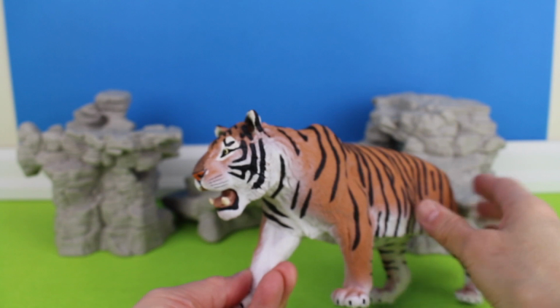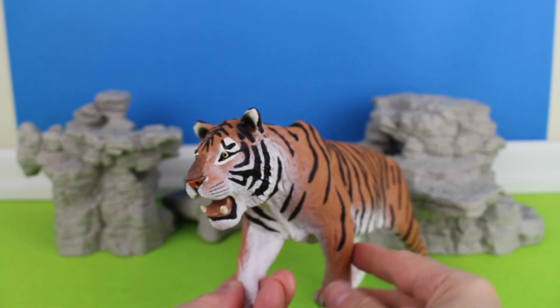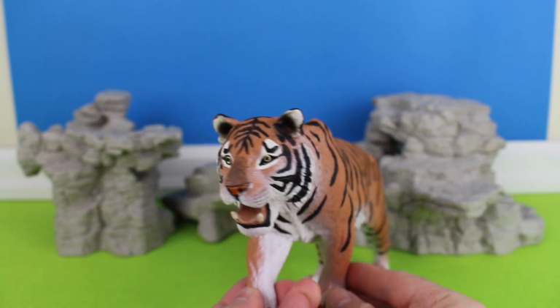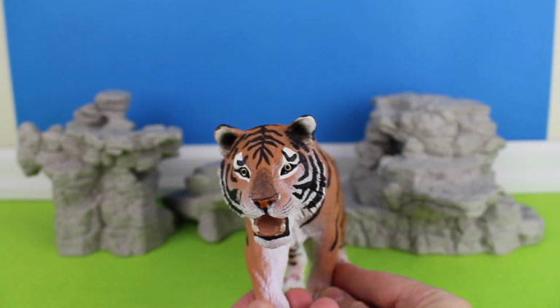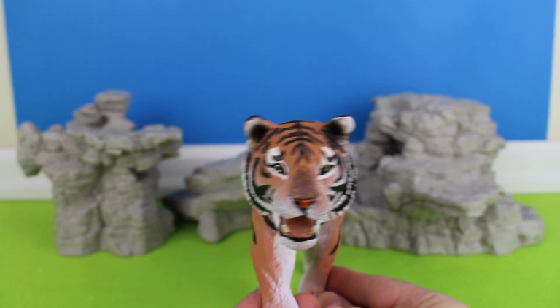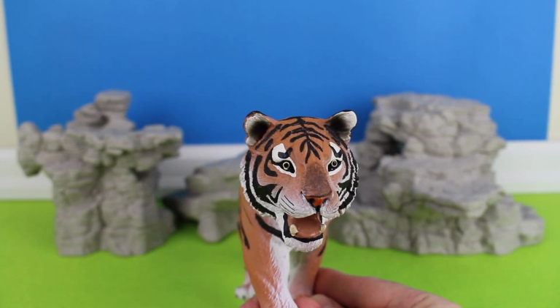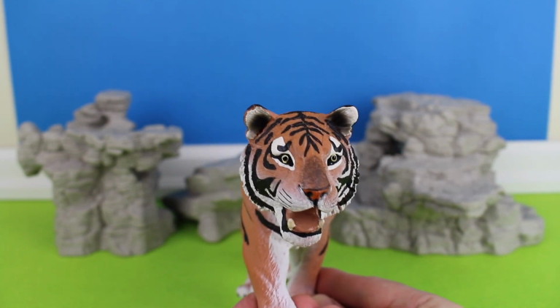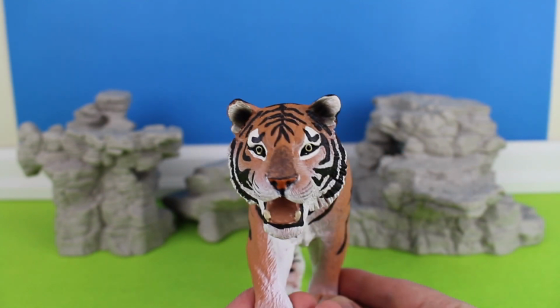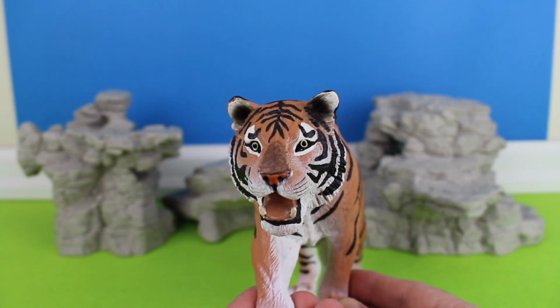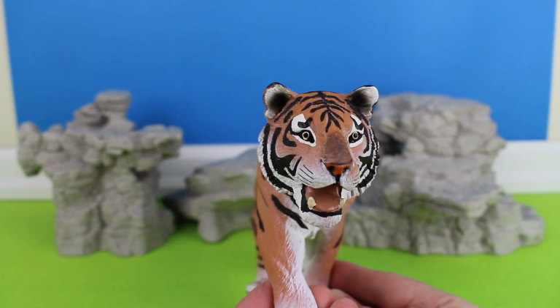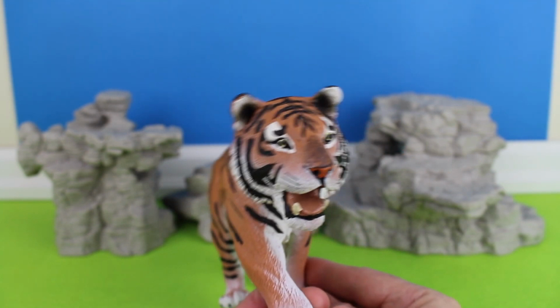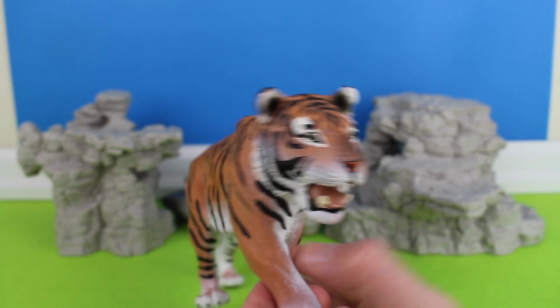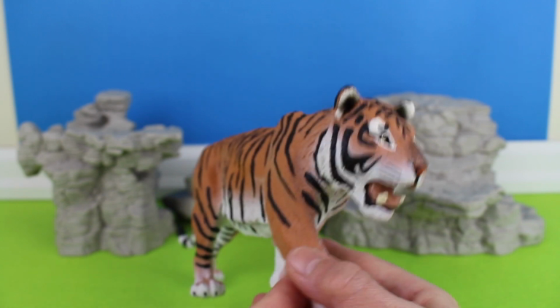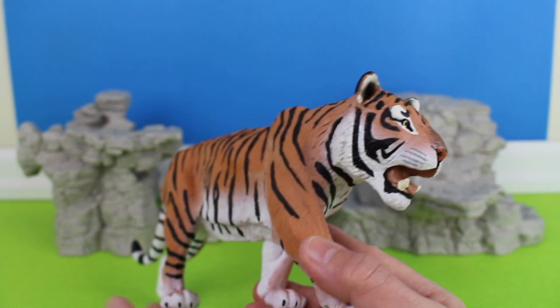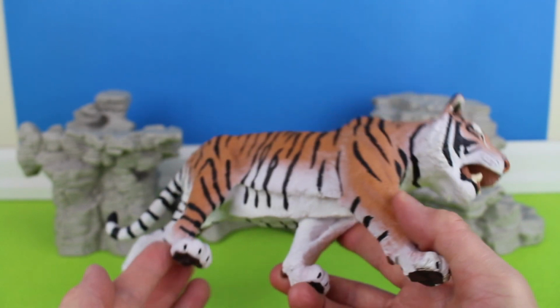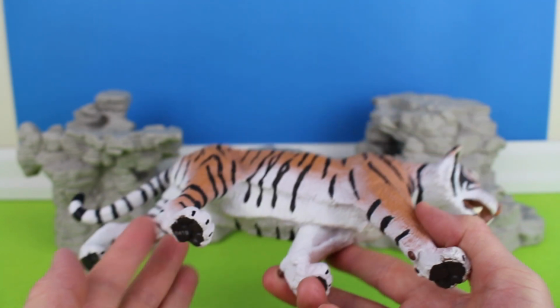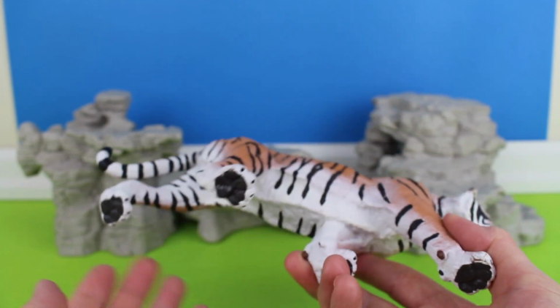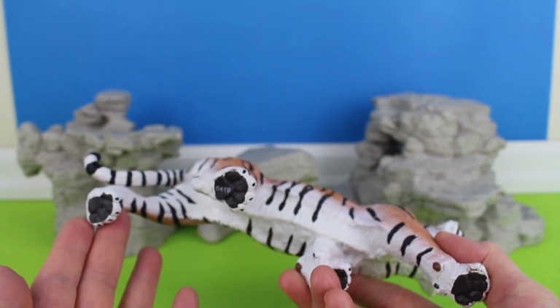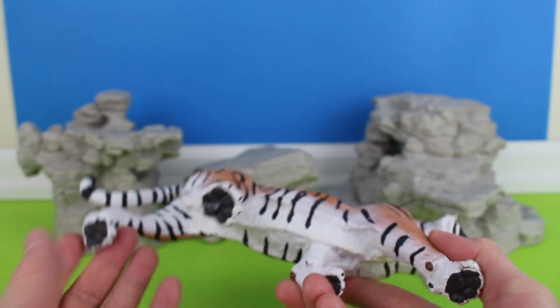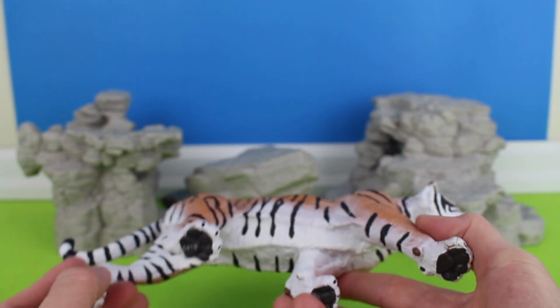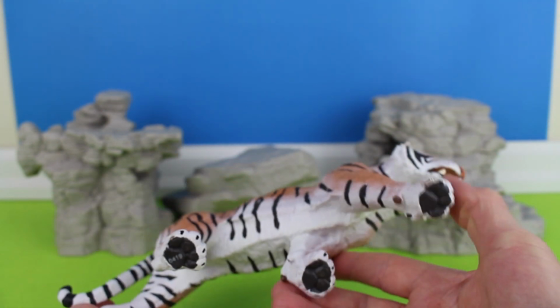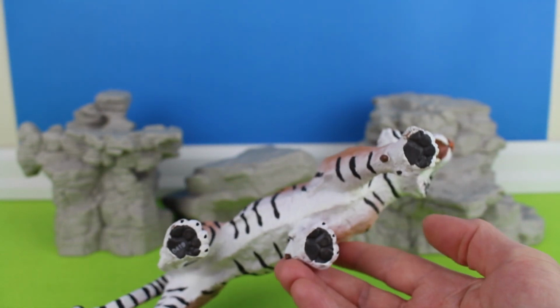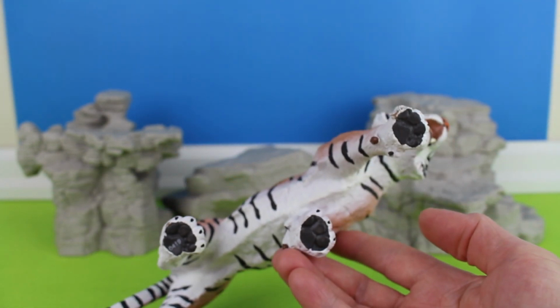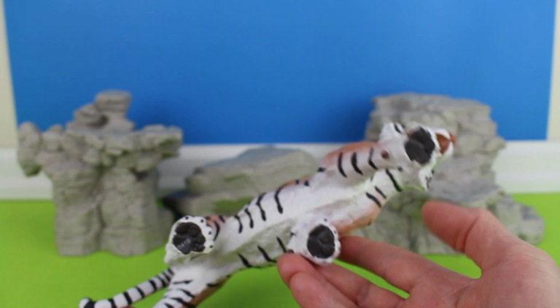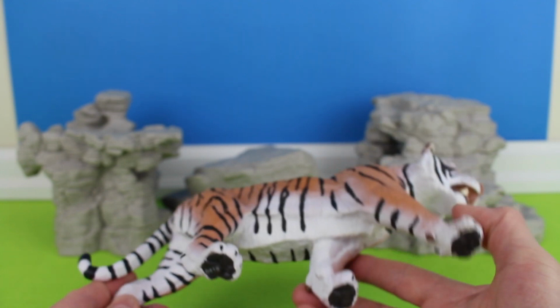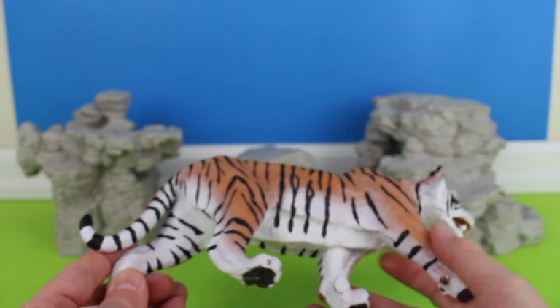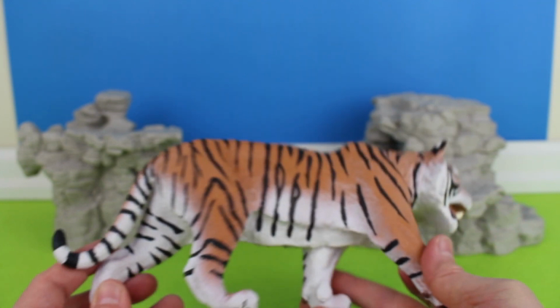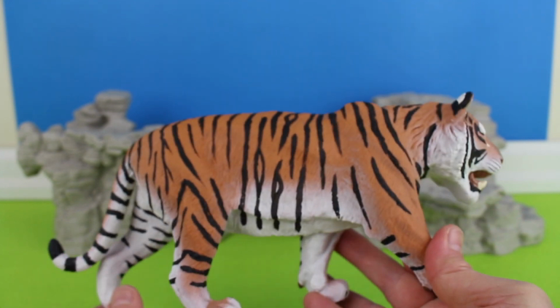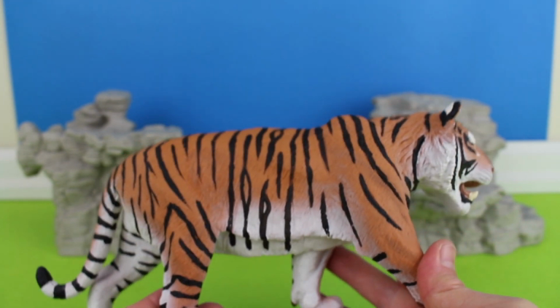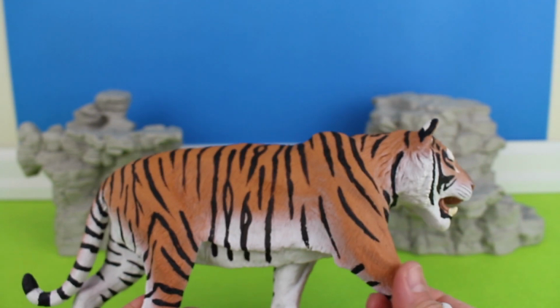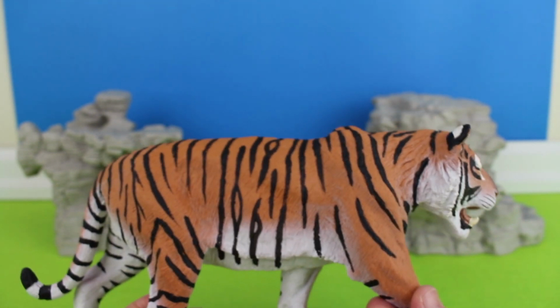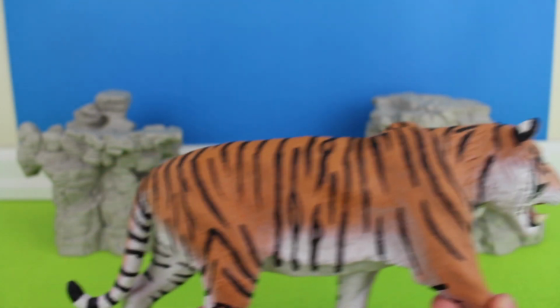Bengal tiger, Panthera tigris tigris. They are also known as the royal Bengal tiger, found in India and Bangladesh. They also live in Nepal, Bhutan, and Burma.